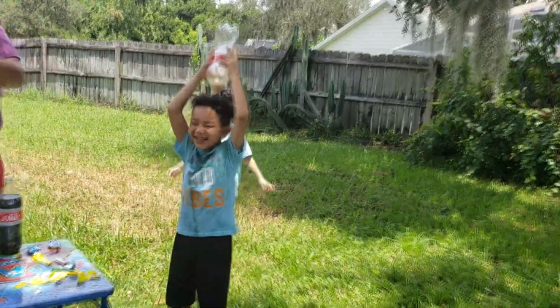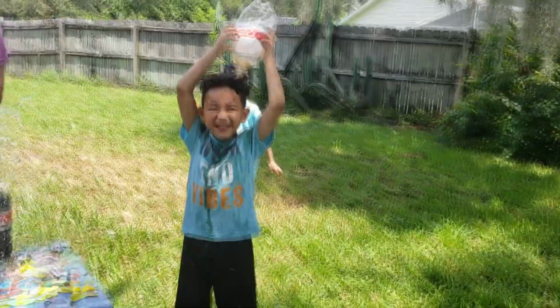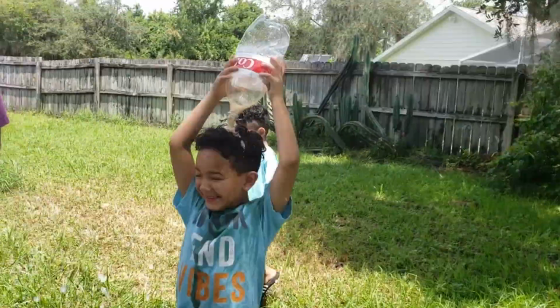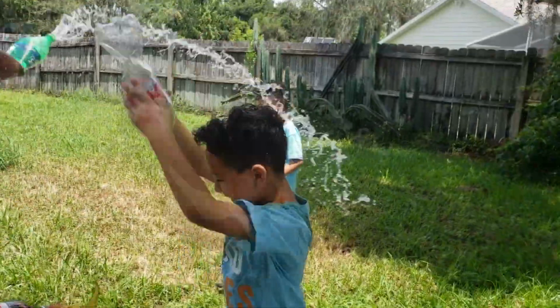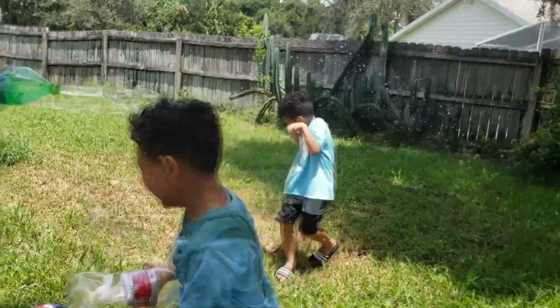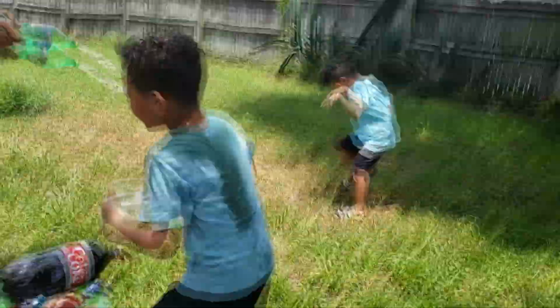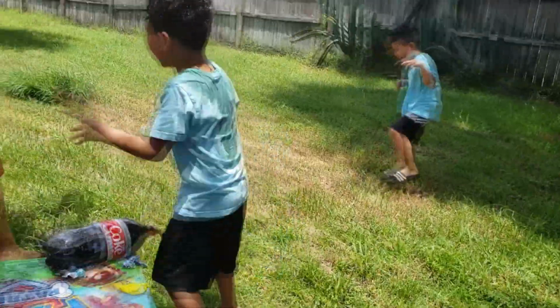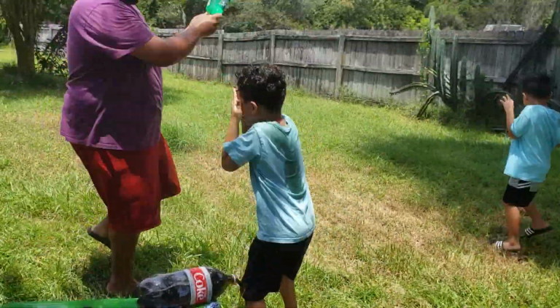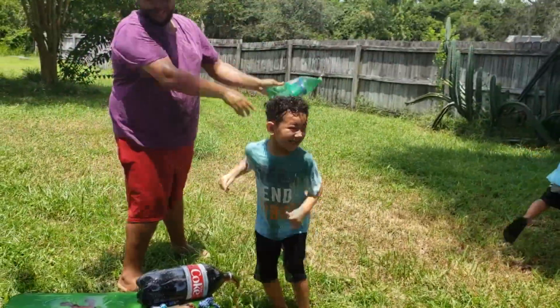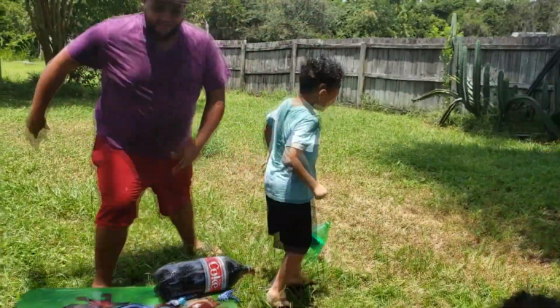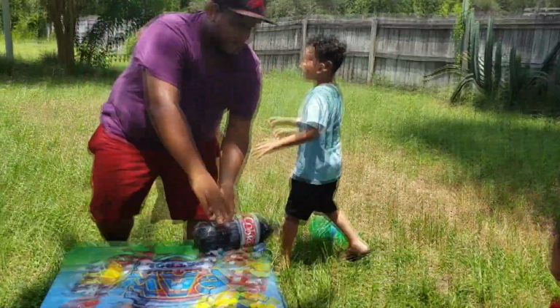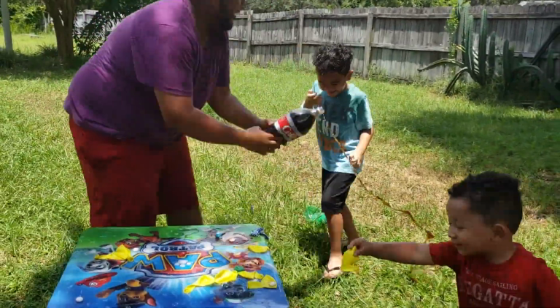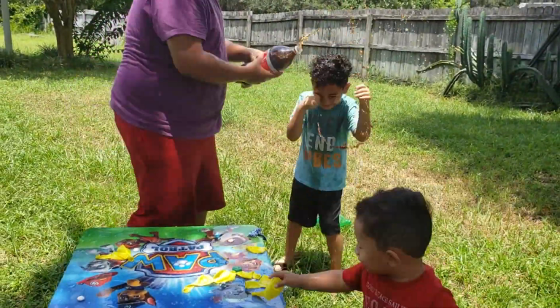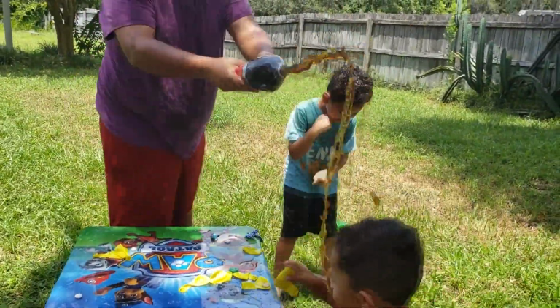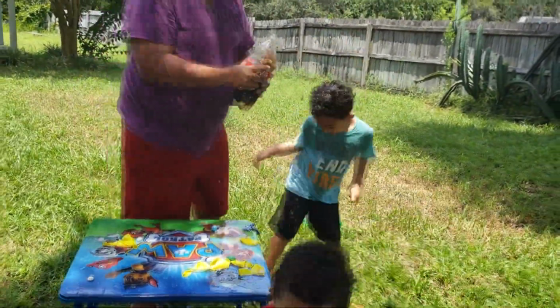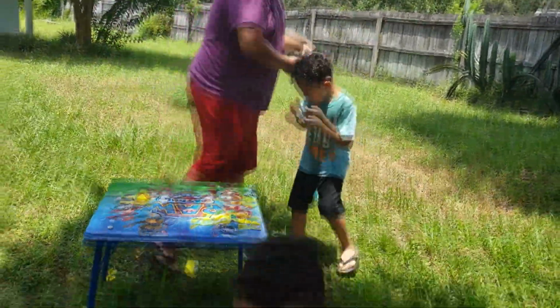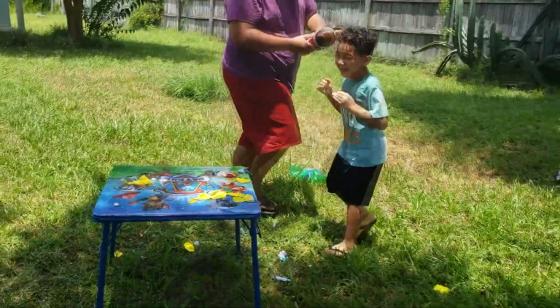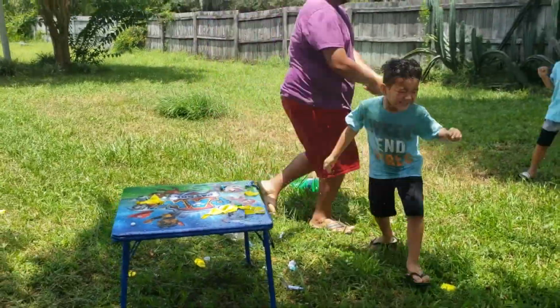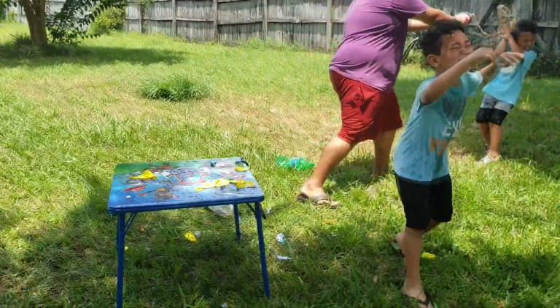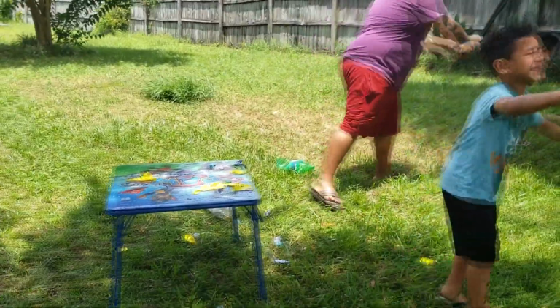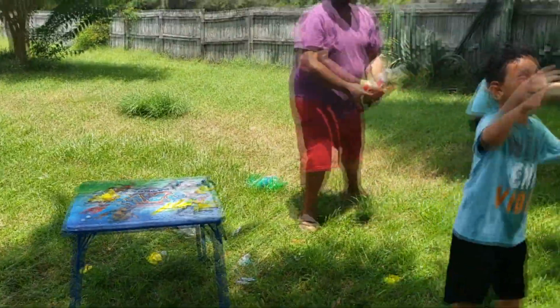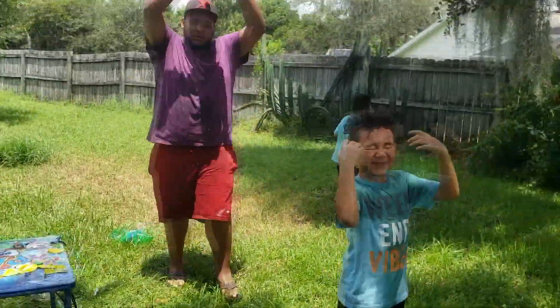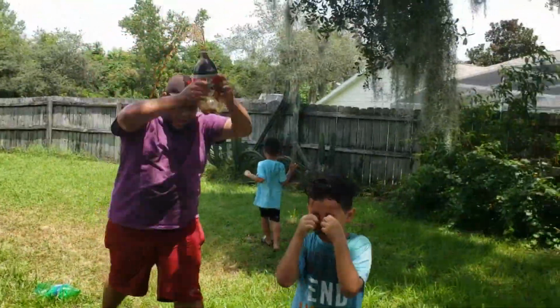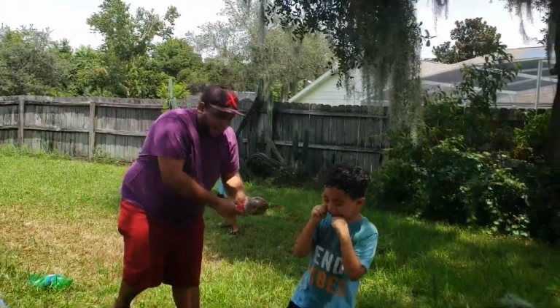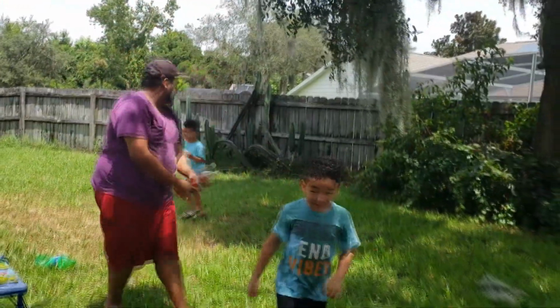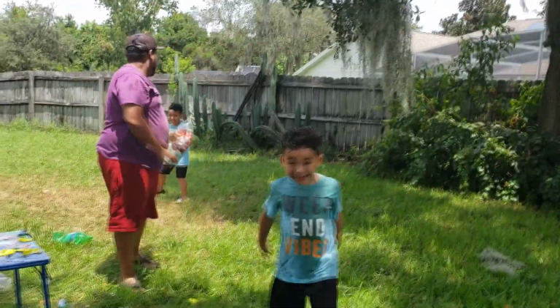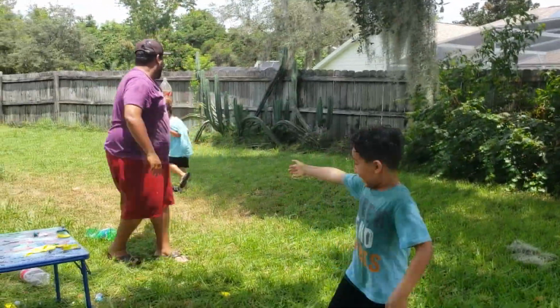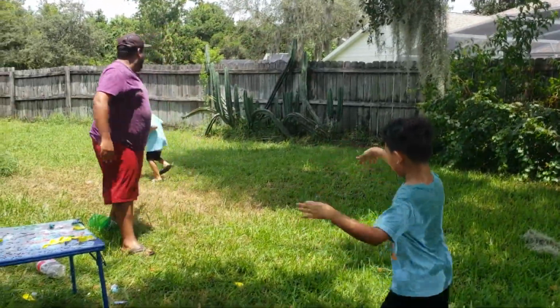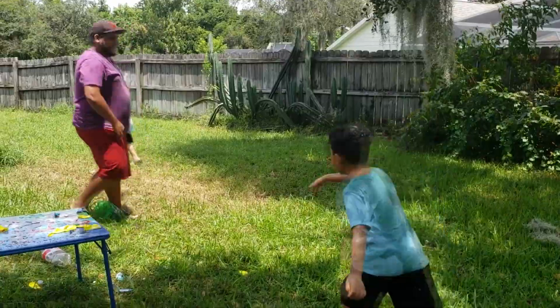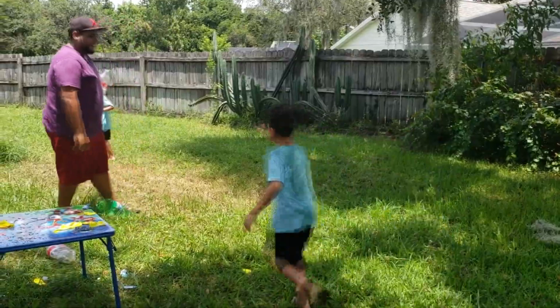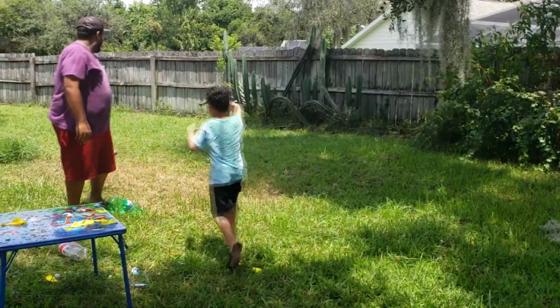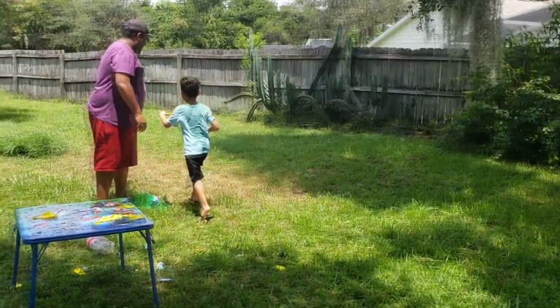Matthew! Get the other one! Matthew, grab that one! My eyes! I'm throwing it at Matthew!